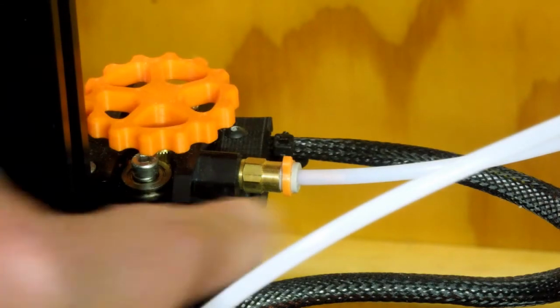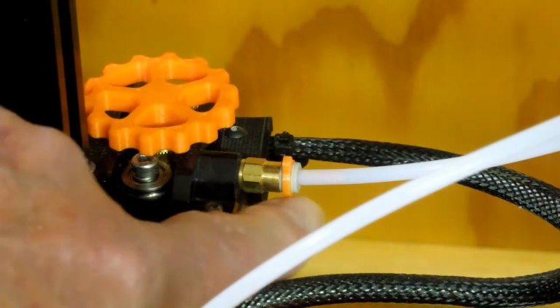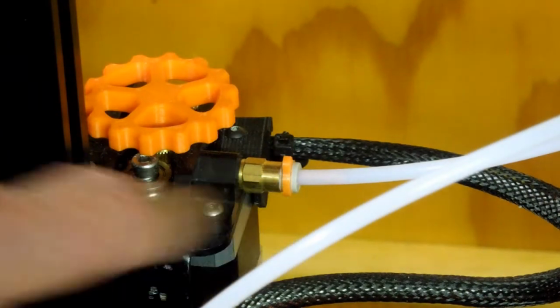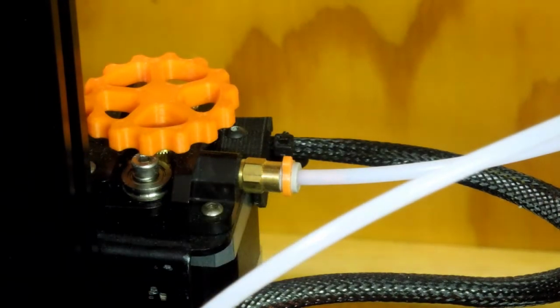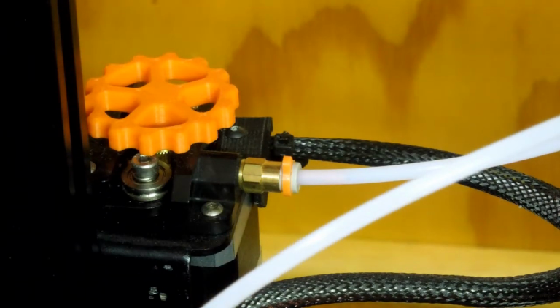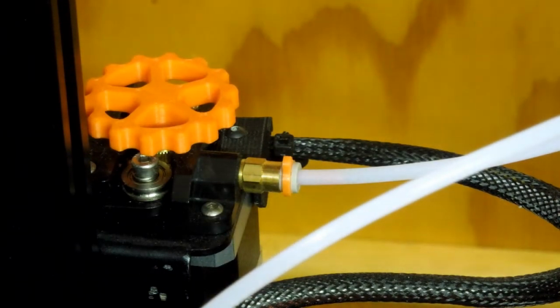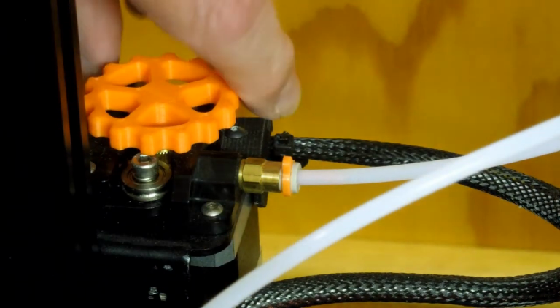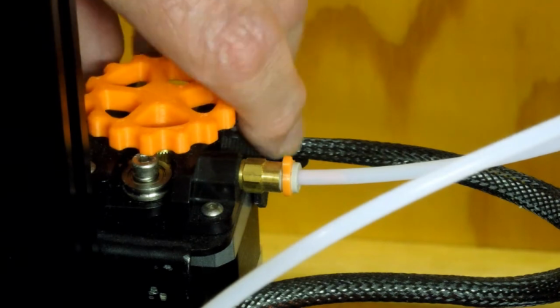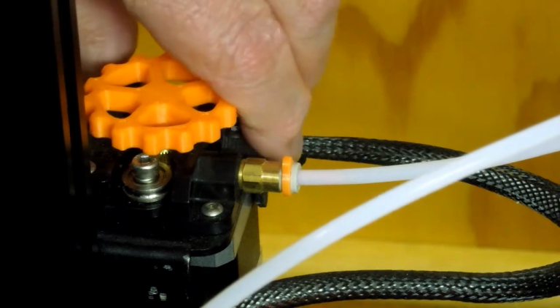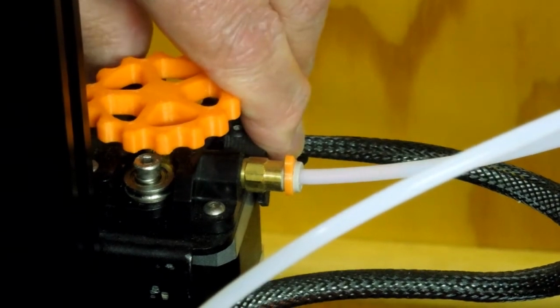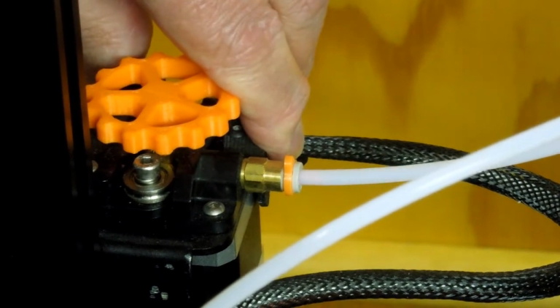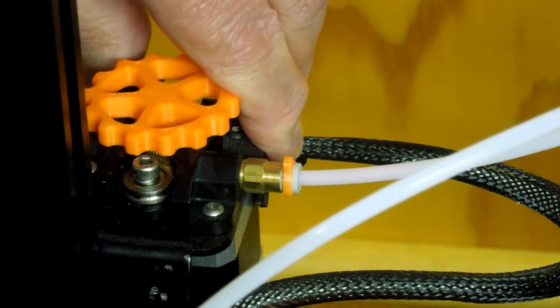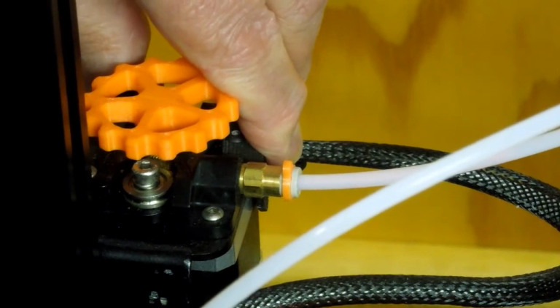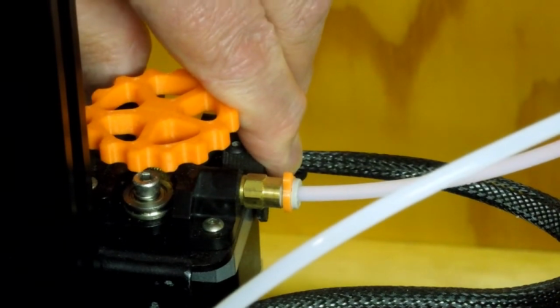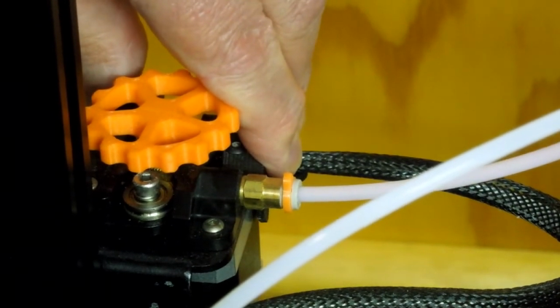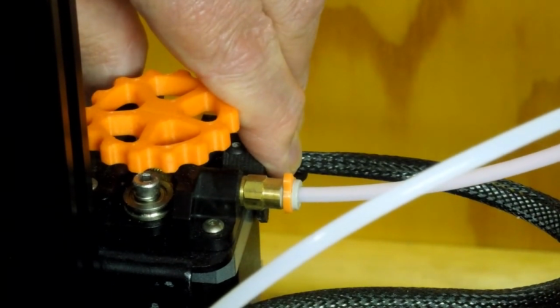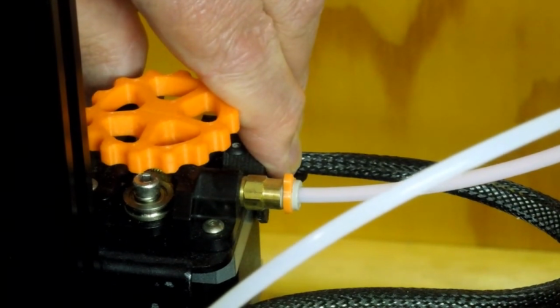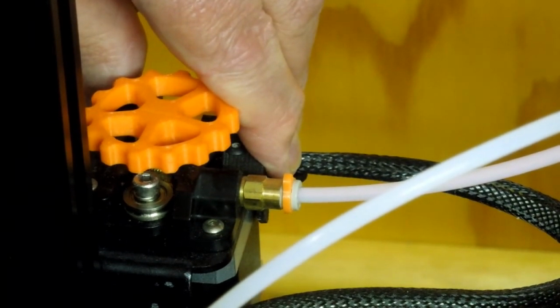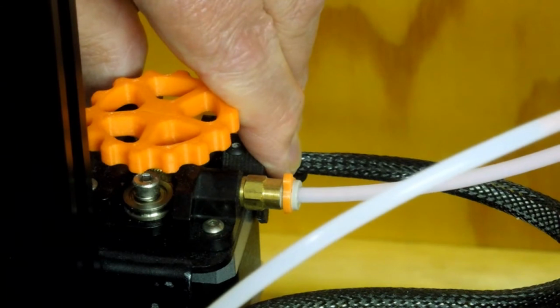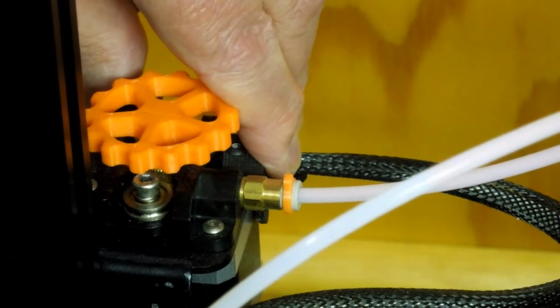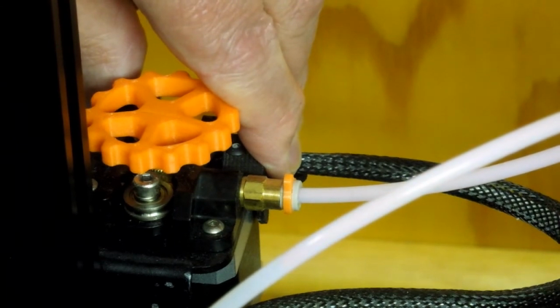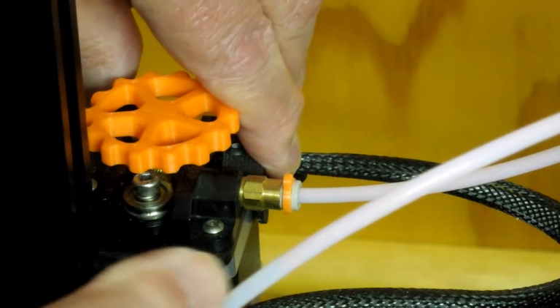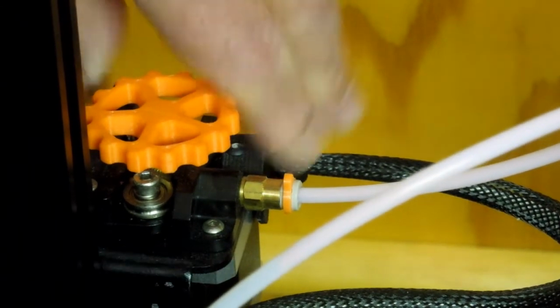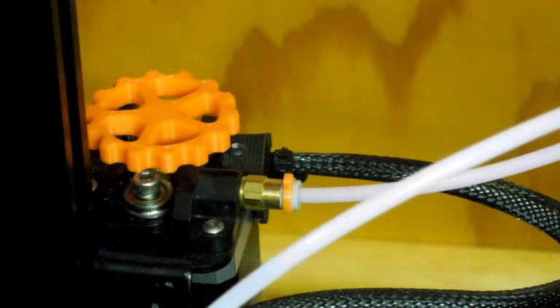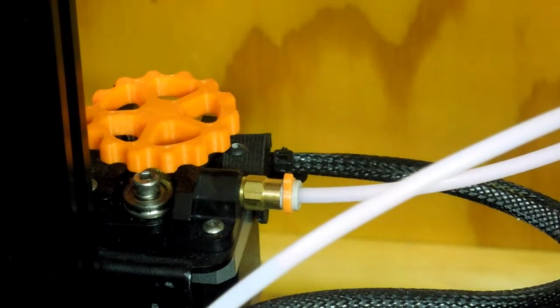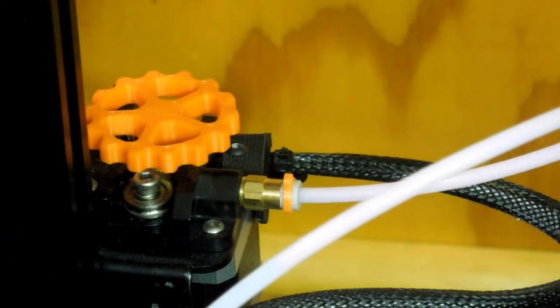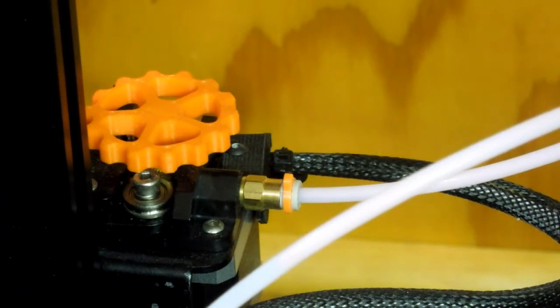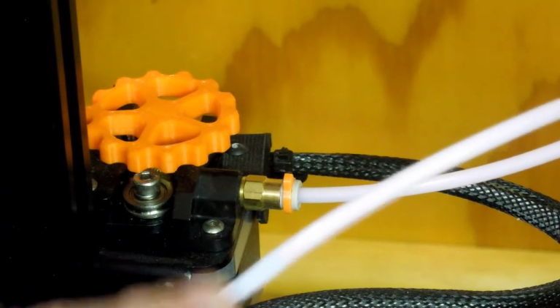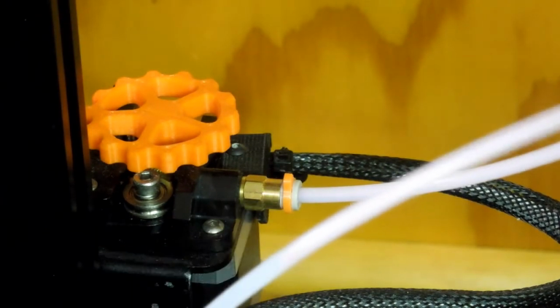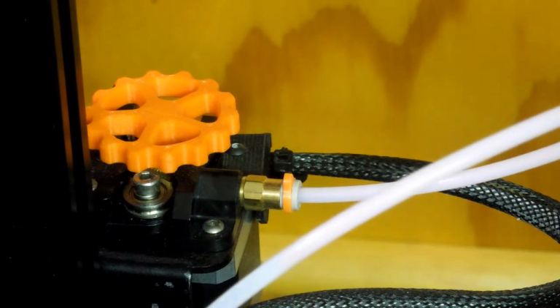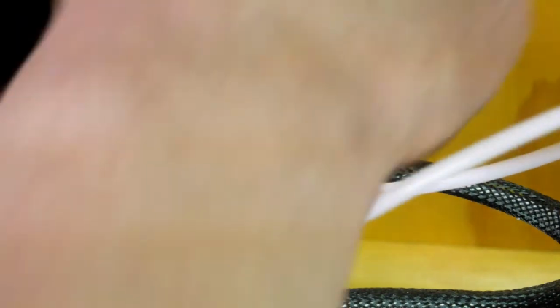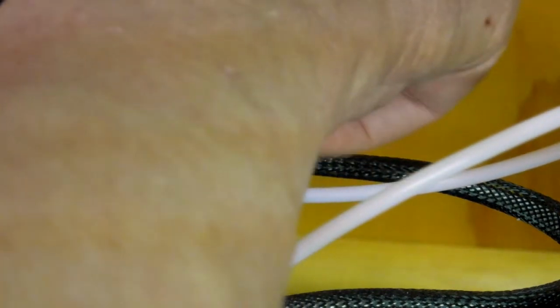That orange filament is going right through here. If I squeeze this, you can probably see that filament coming around through the Bowden tube. So that pointed end makes it real easy to get it started.